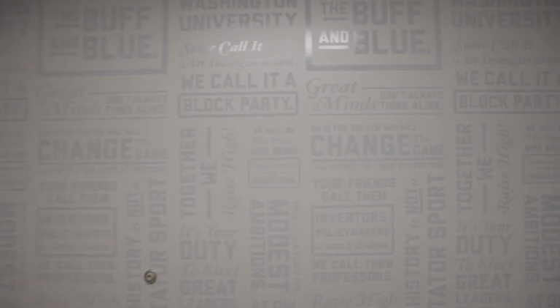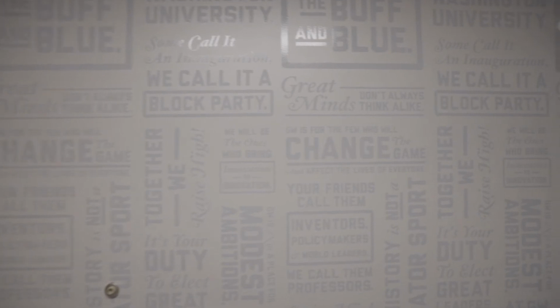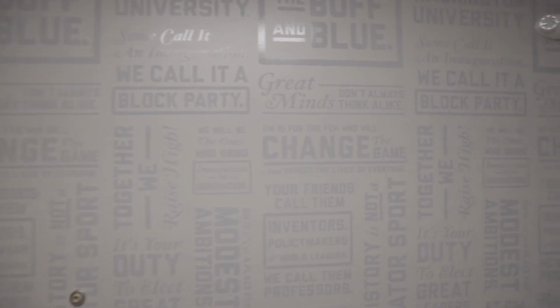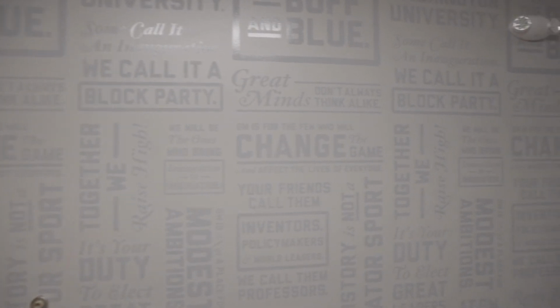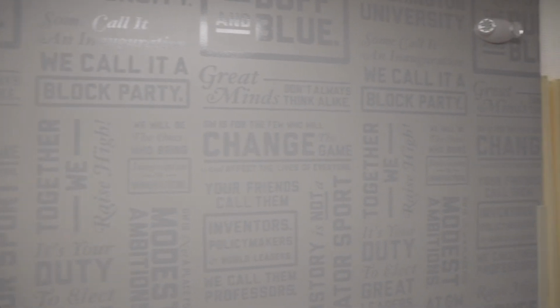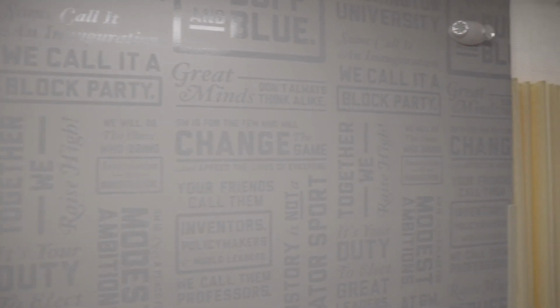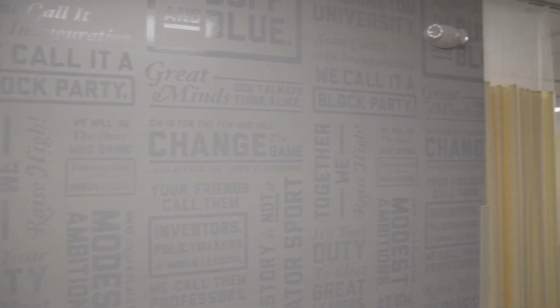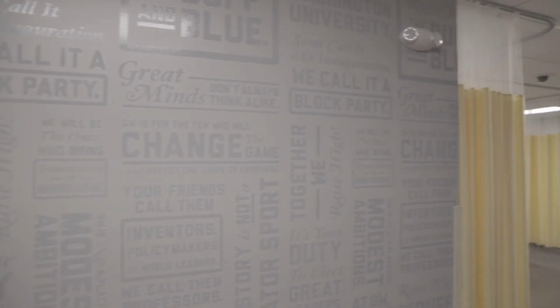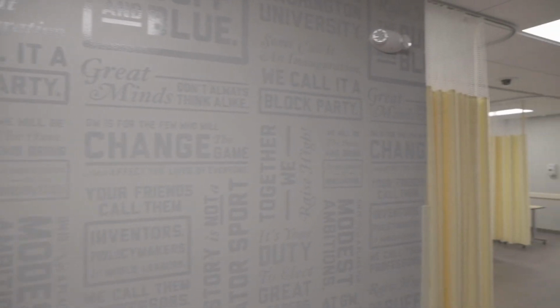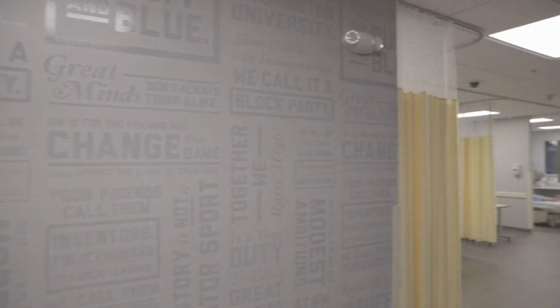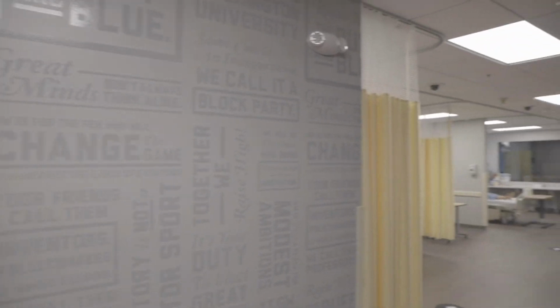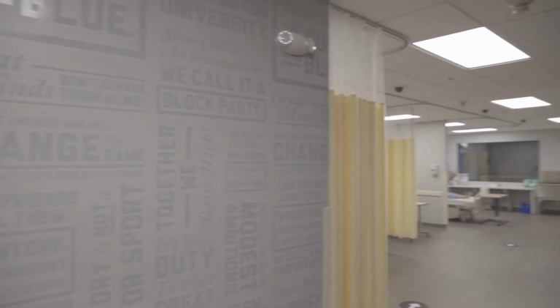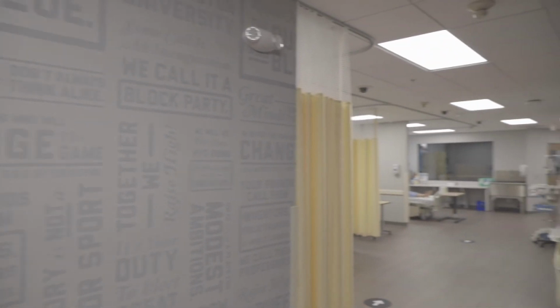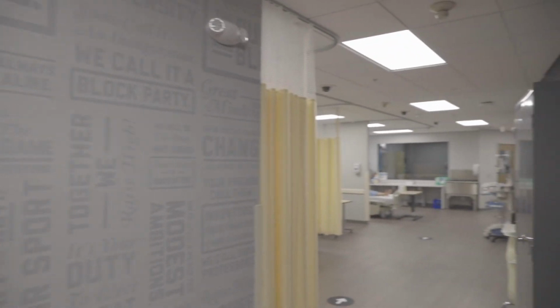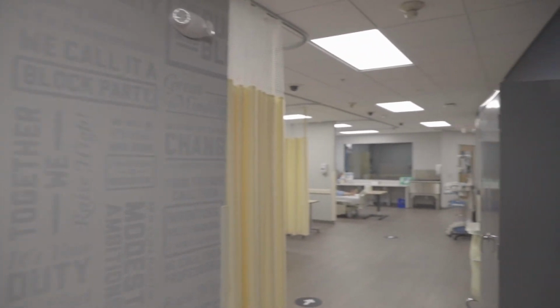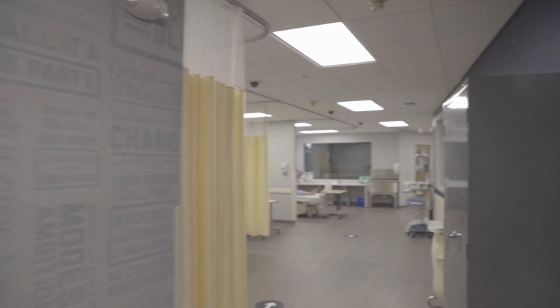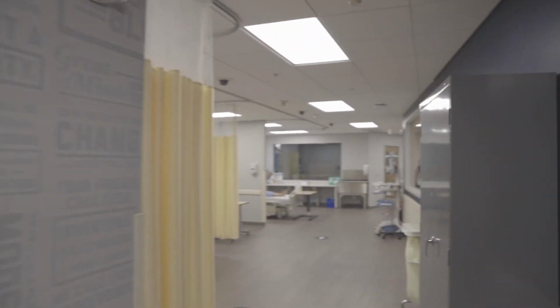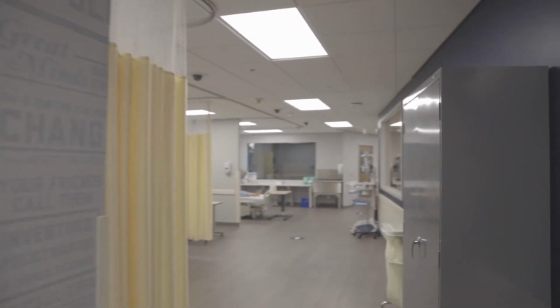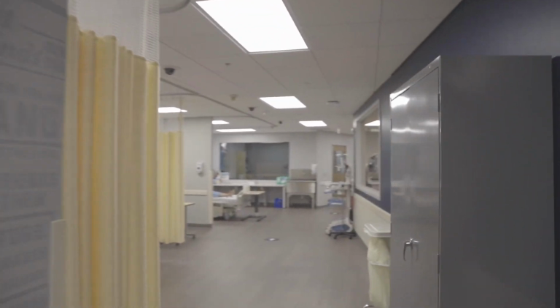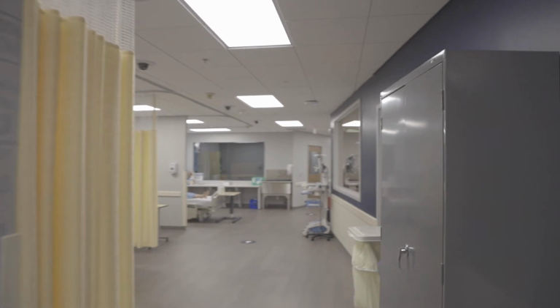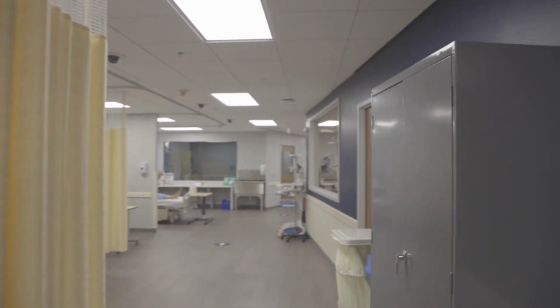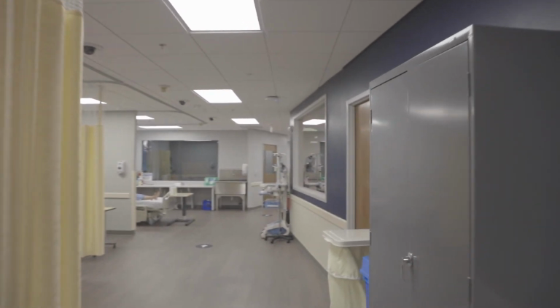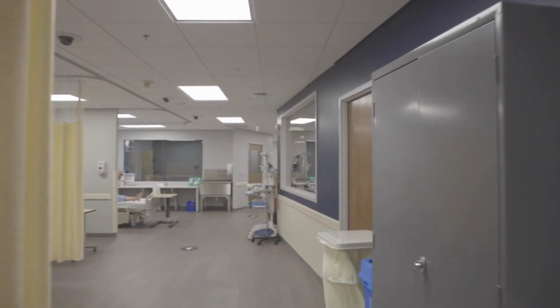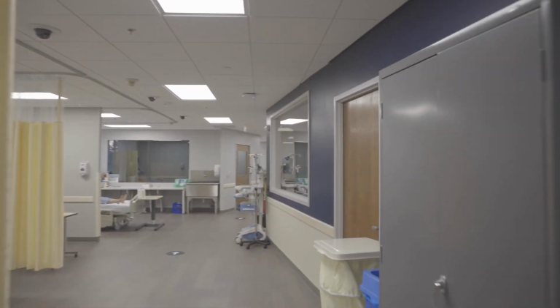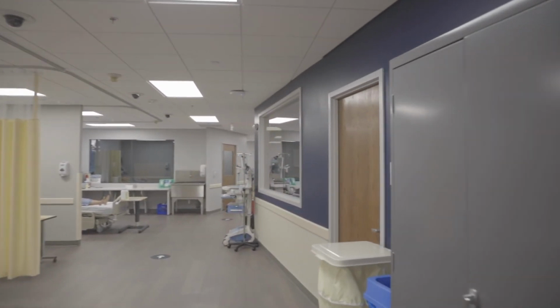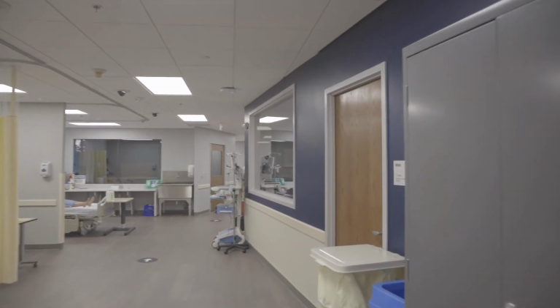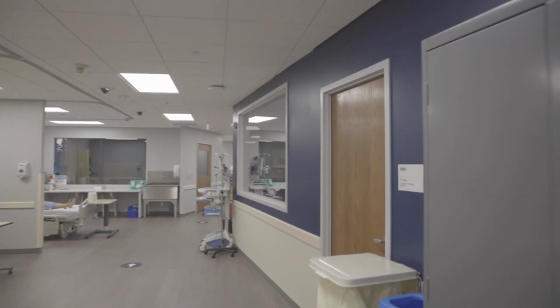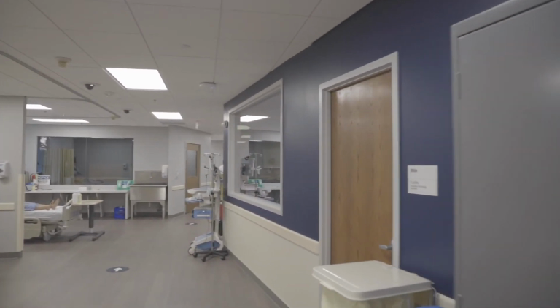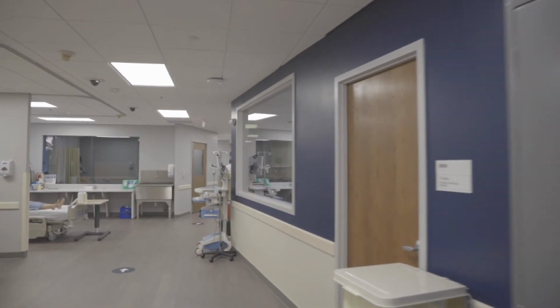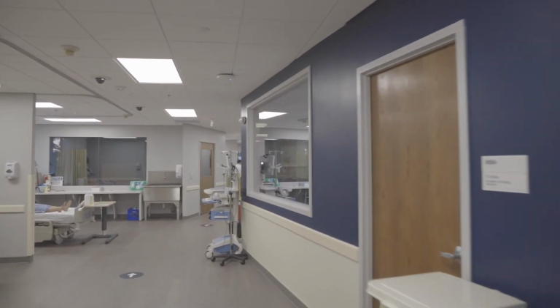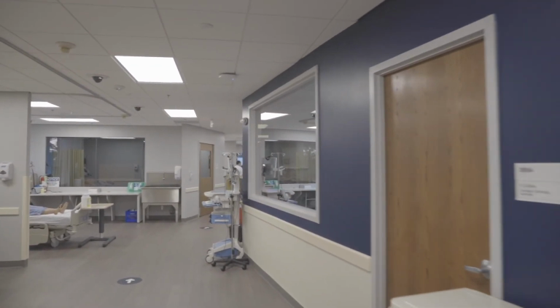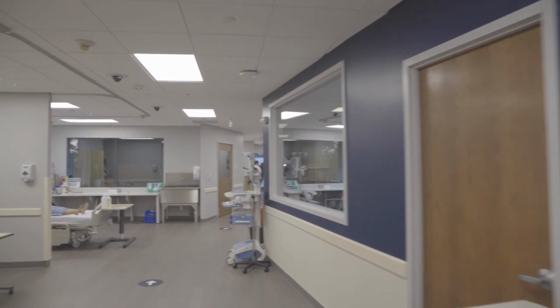As you step out onto the second floor, to your right is the Dawson Simulation Lab. This space is a replica of a hospital setting and is used for skills and simulation activities.